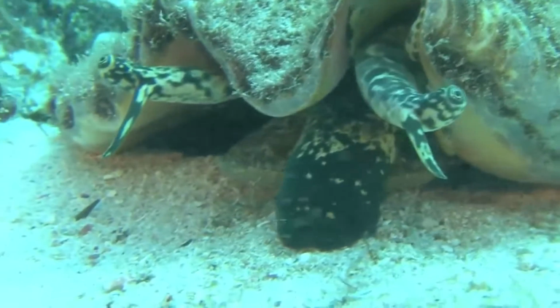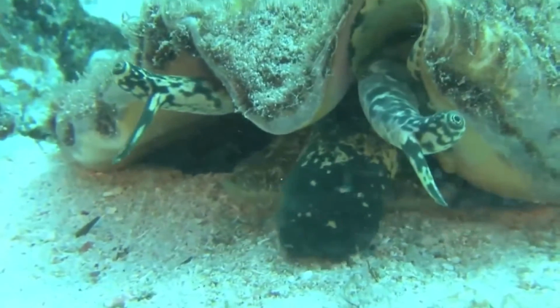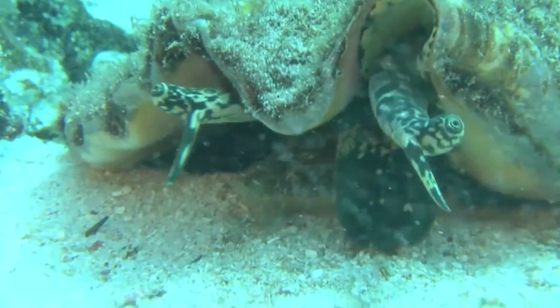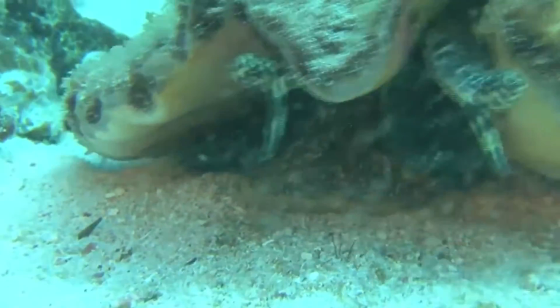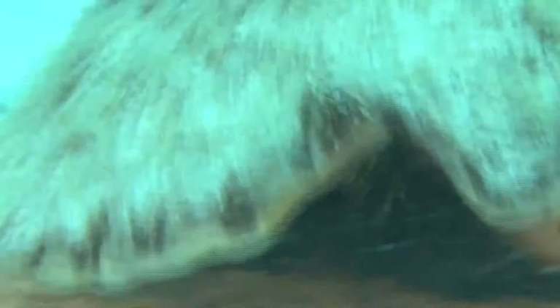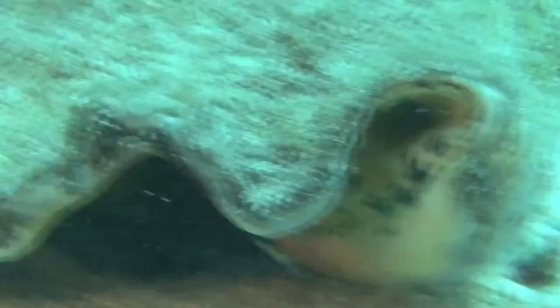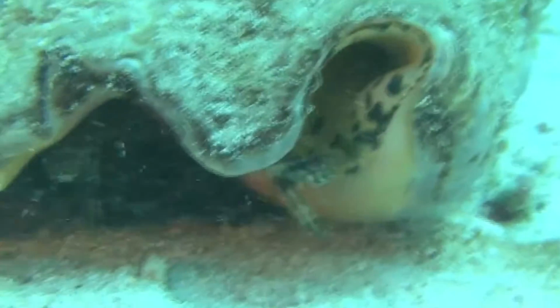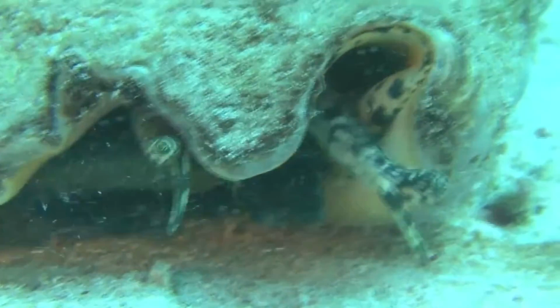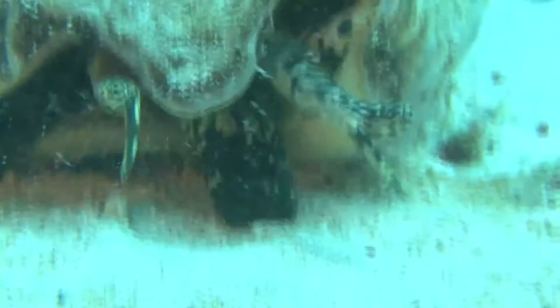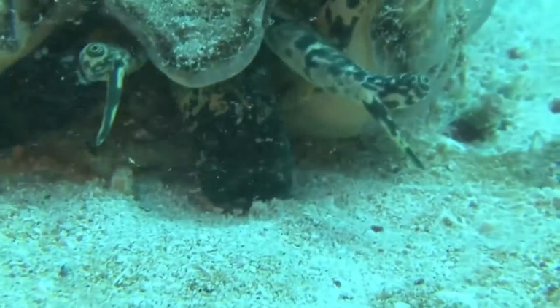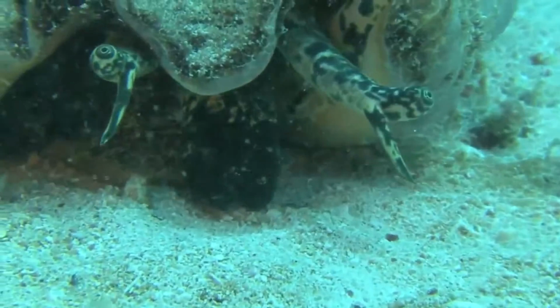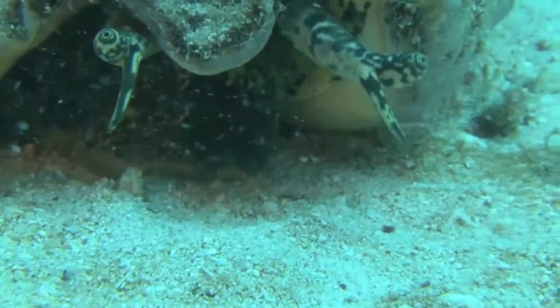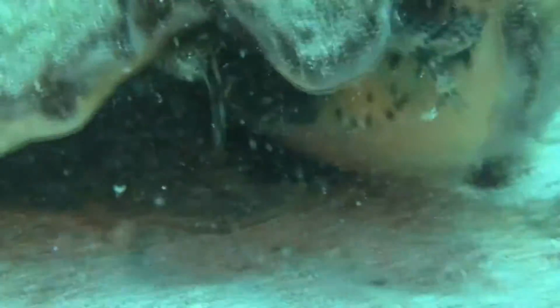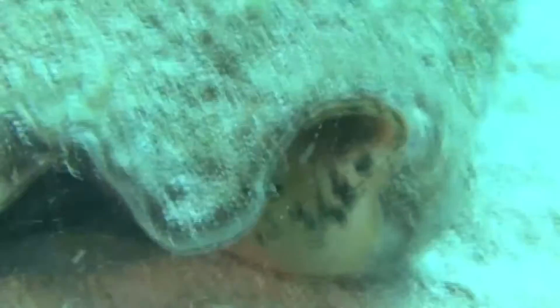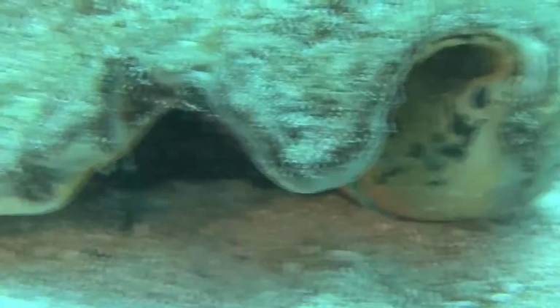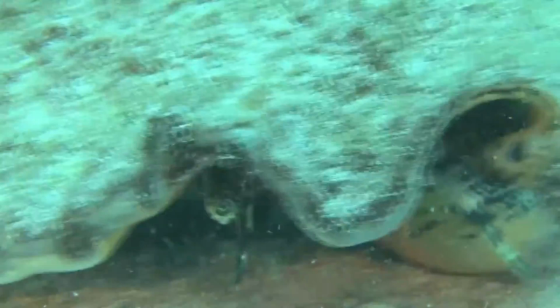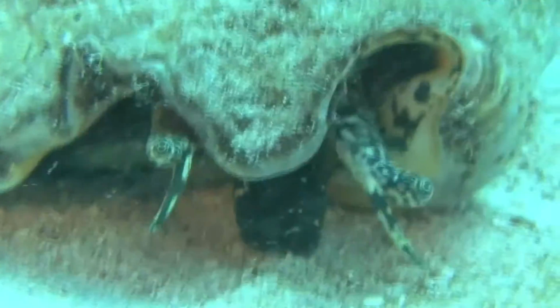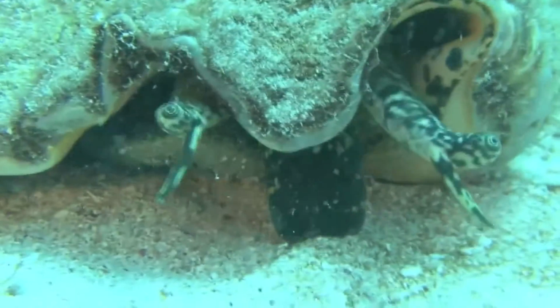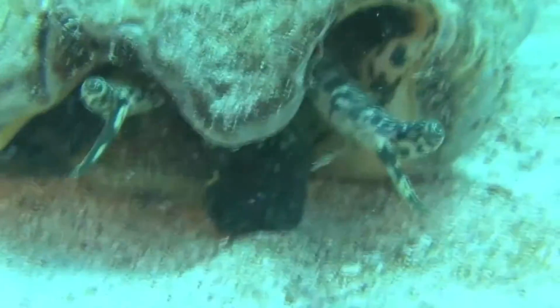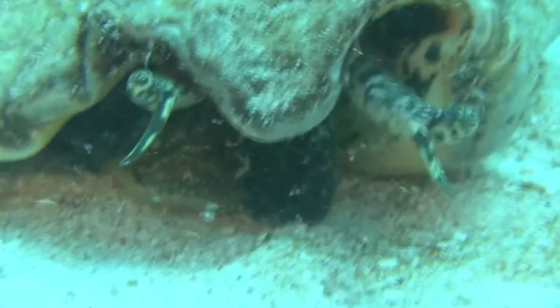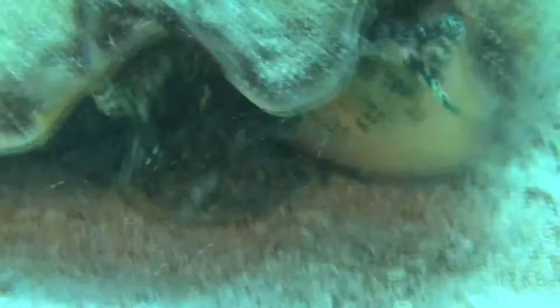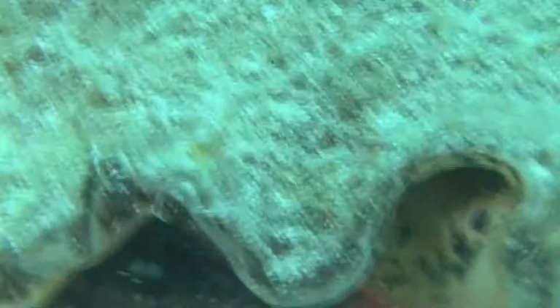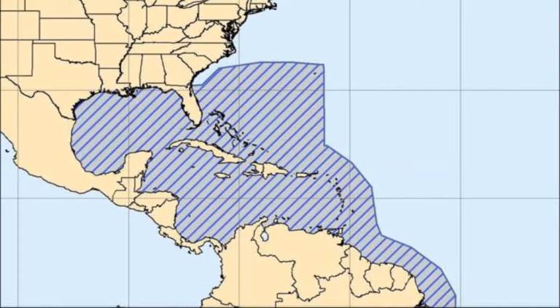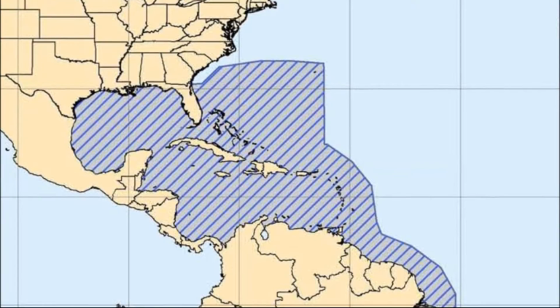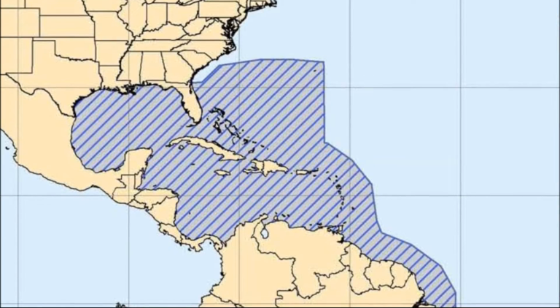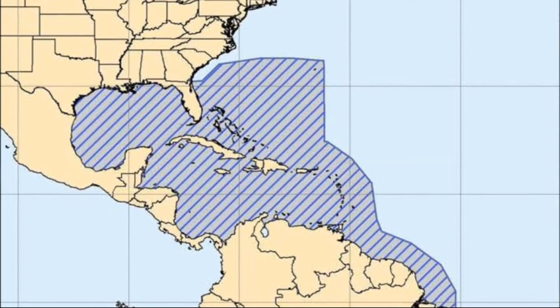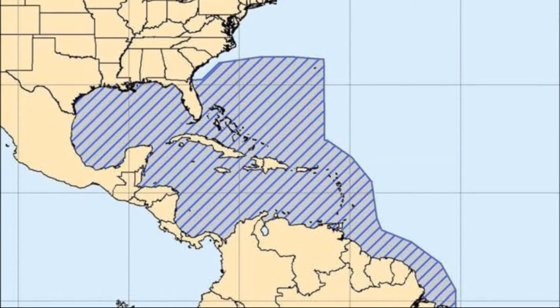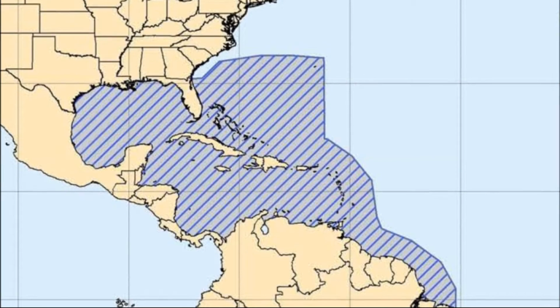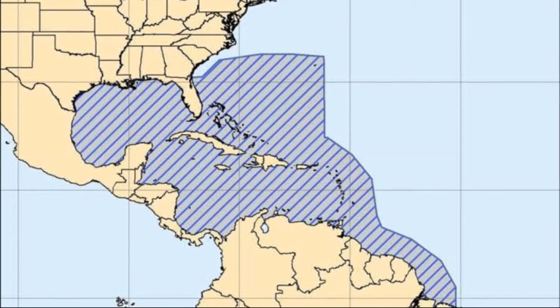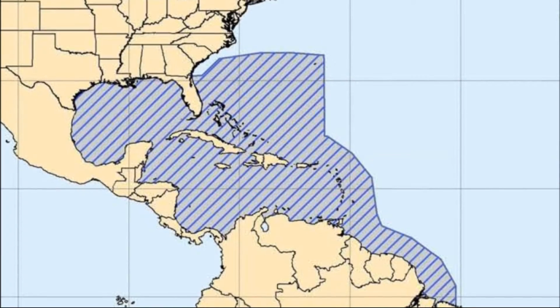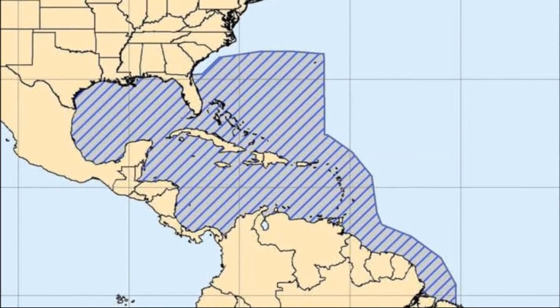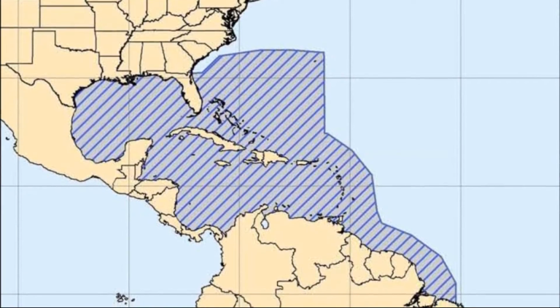The queen conch, also pronounced queen conch, is a large marine snail prized for its glossy shell and edible meat. The snails inhabit the western Atlantic Ocean from South Carolina to Brazil.